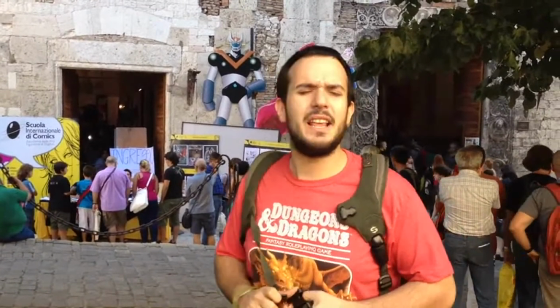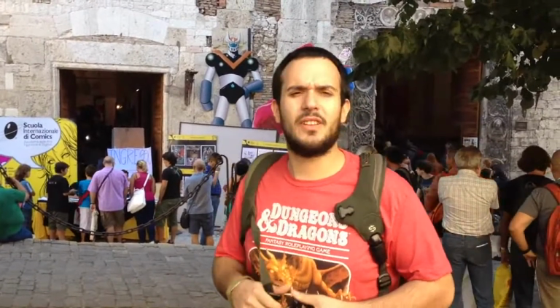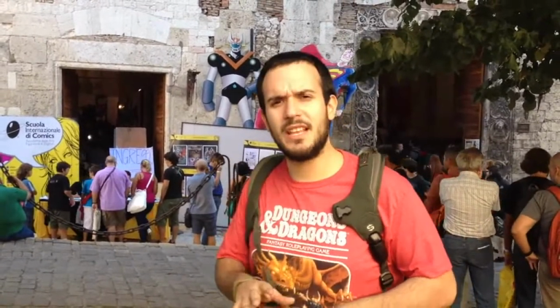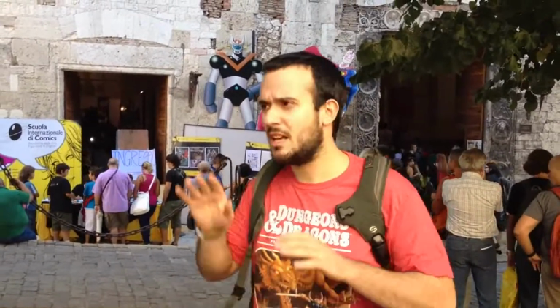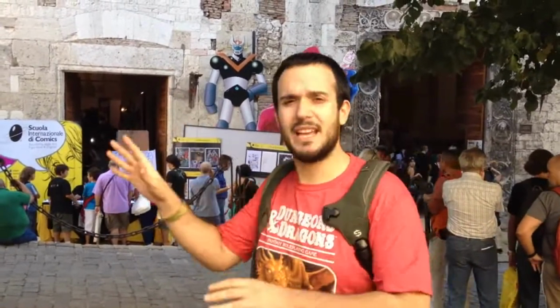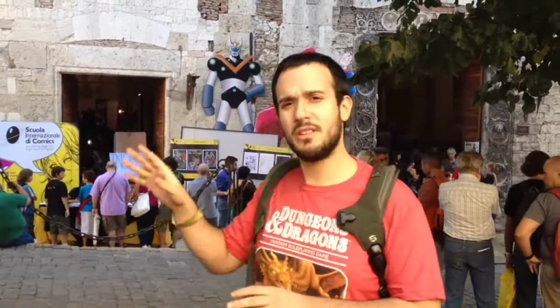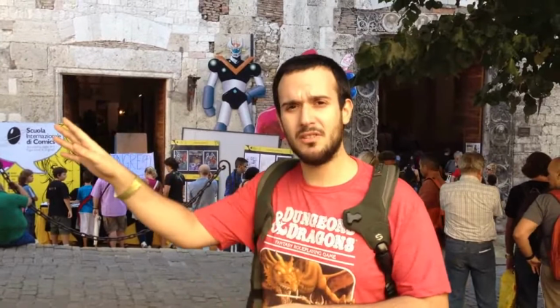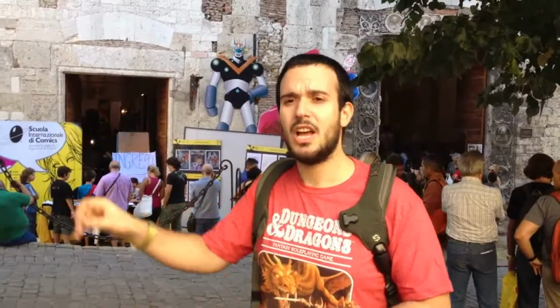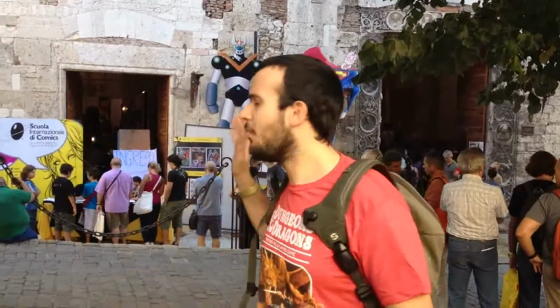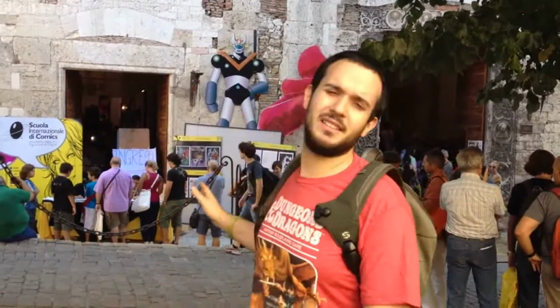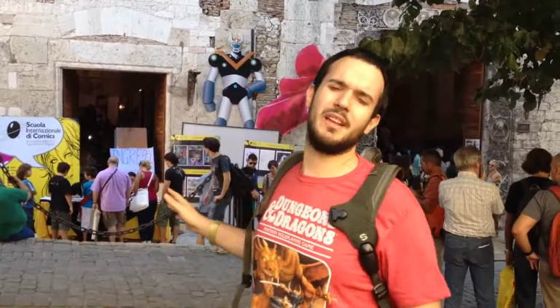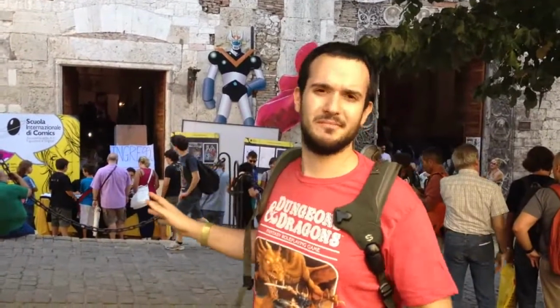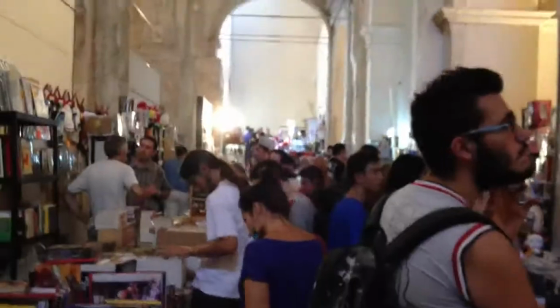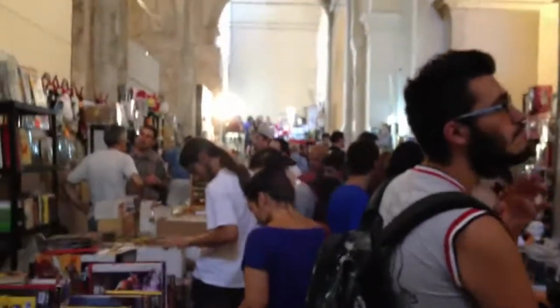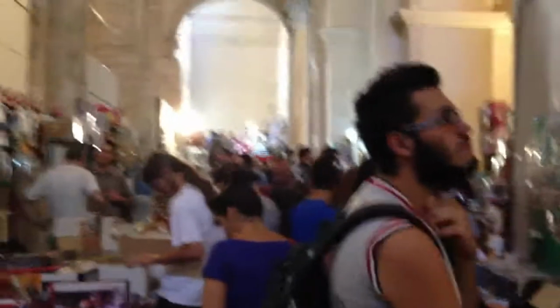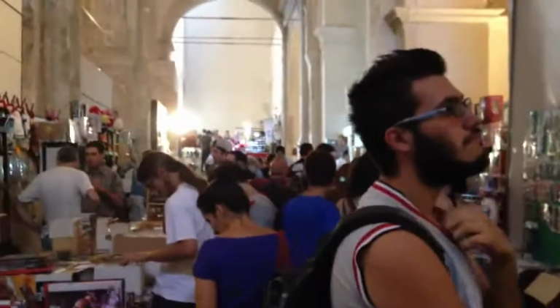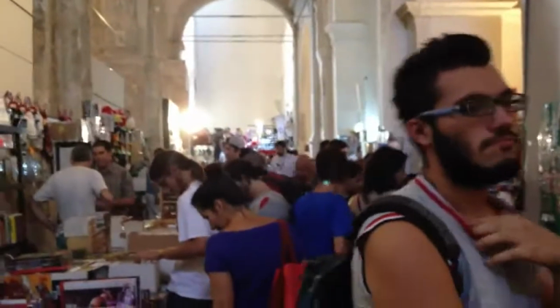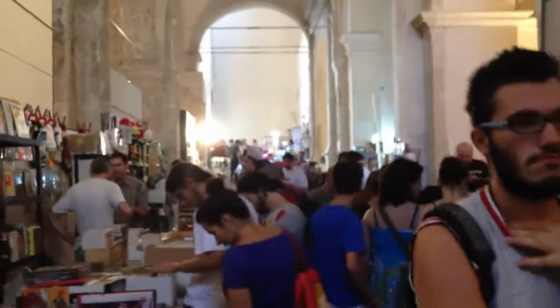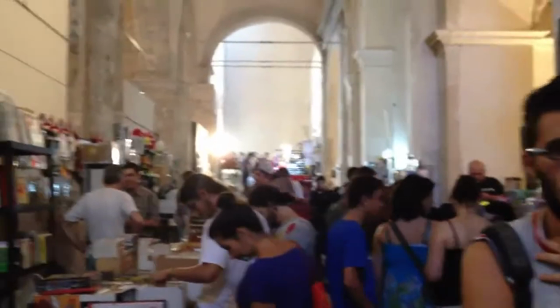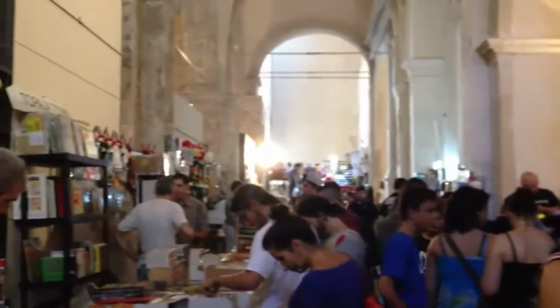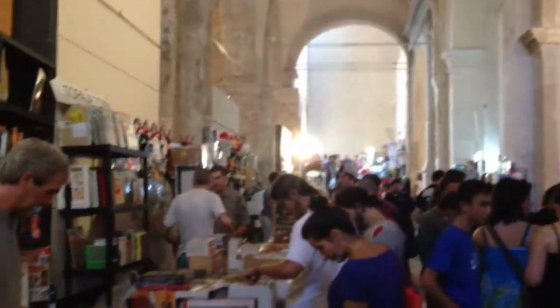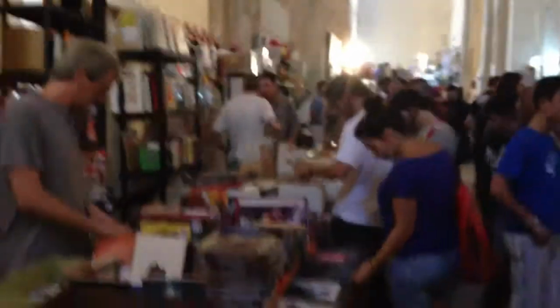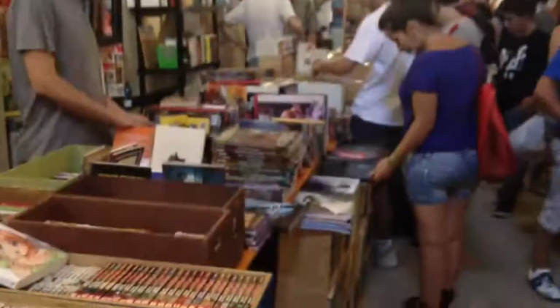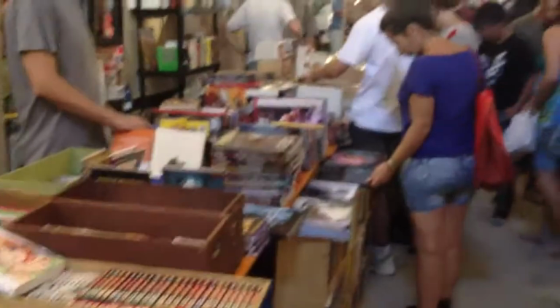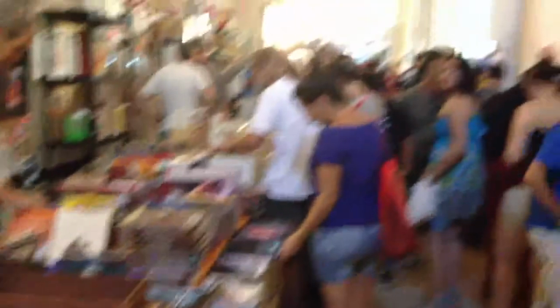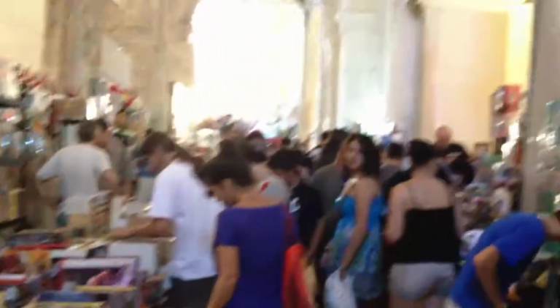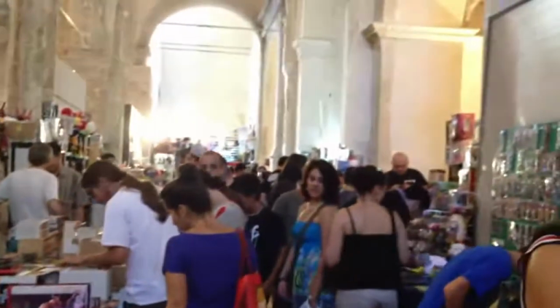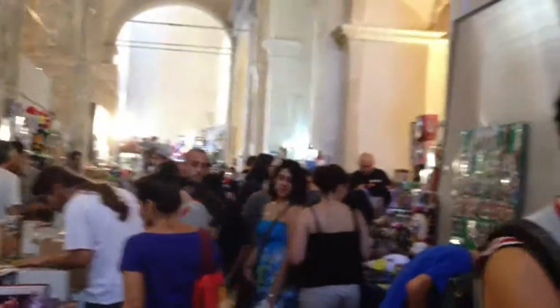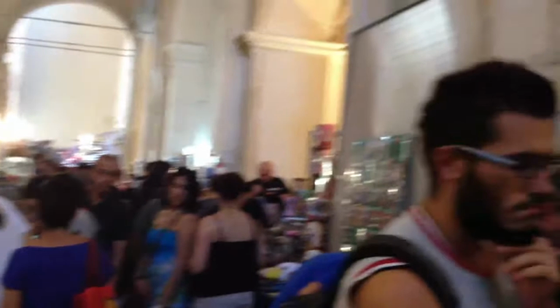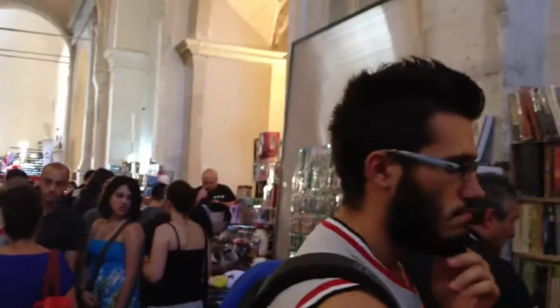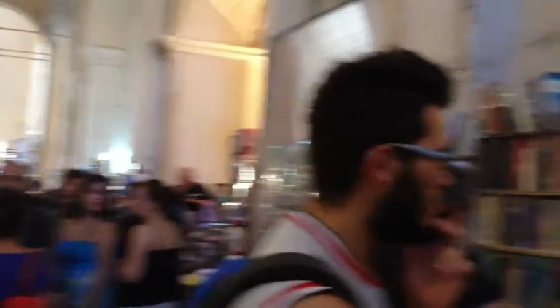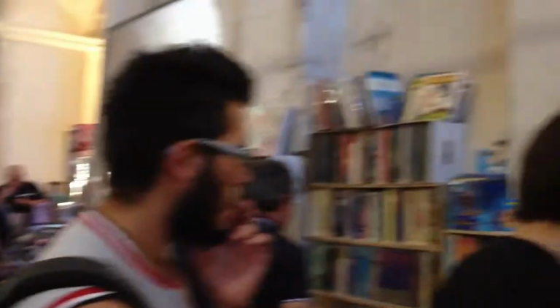Adesso vi faremo vedere lo stand quello esterno e poi entriamo qui dentro. Eccoci all'interno dello stand più grande. Qui c'è parecchia confusione, quindi possiamo solo farvi vedere delle immagini così dimostrative.